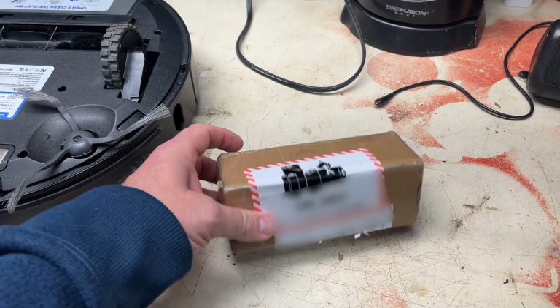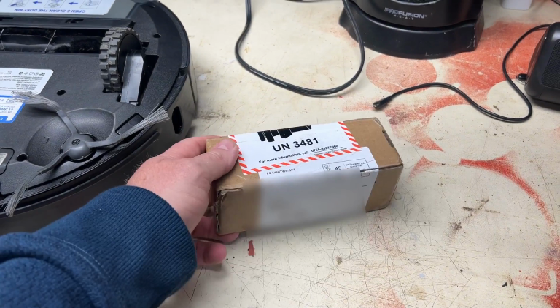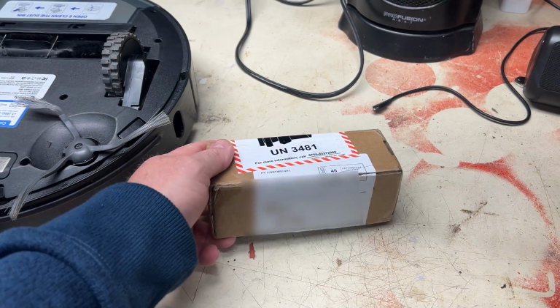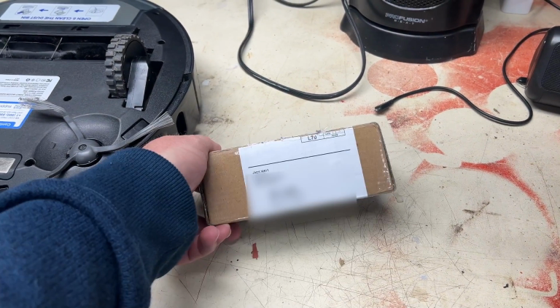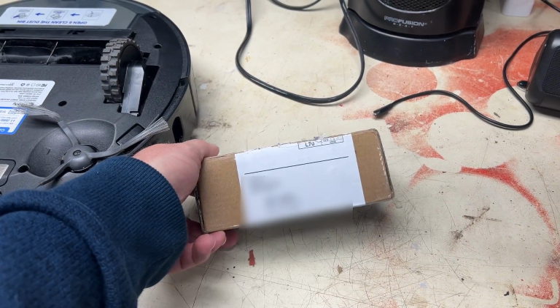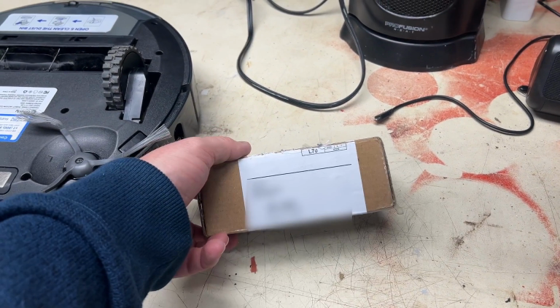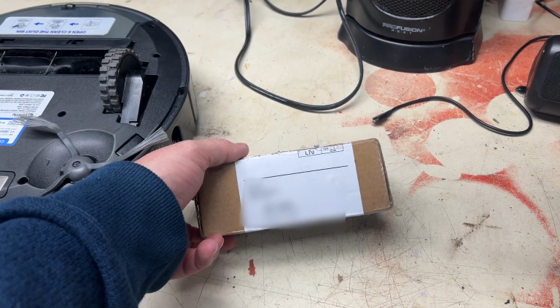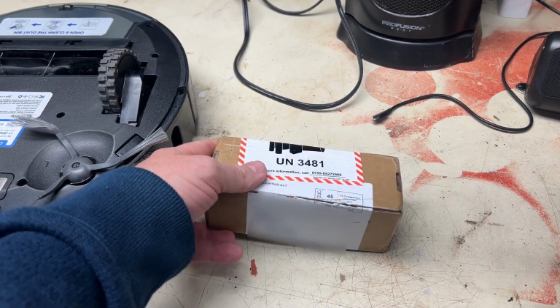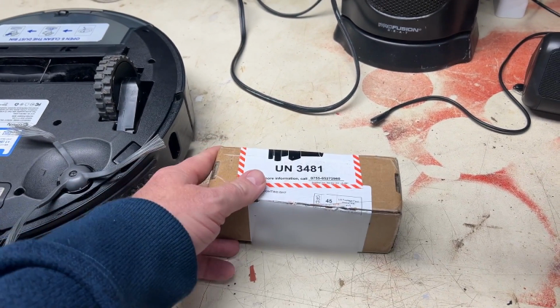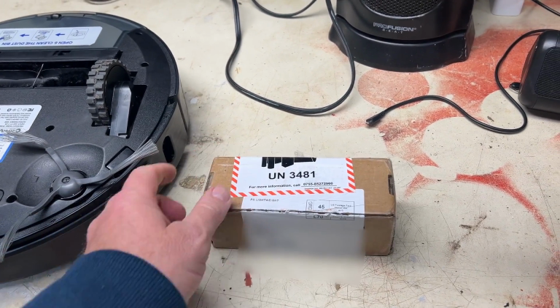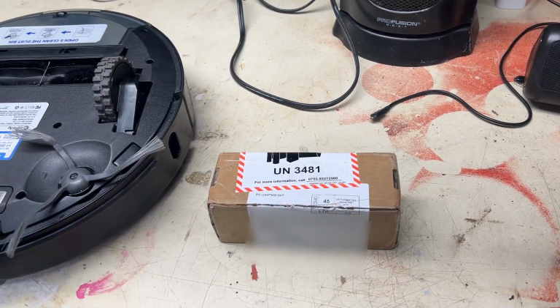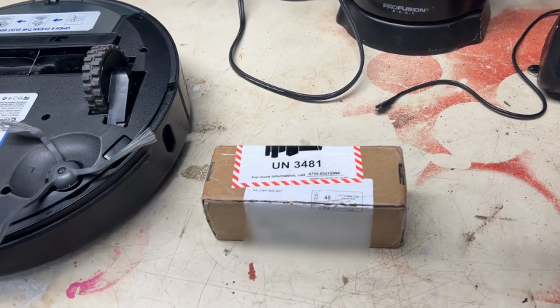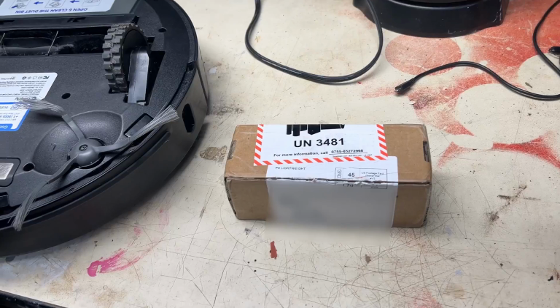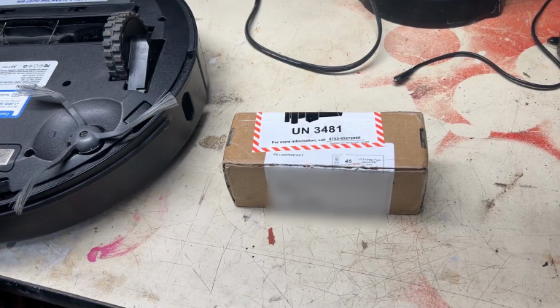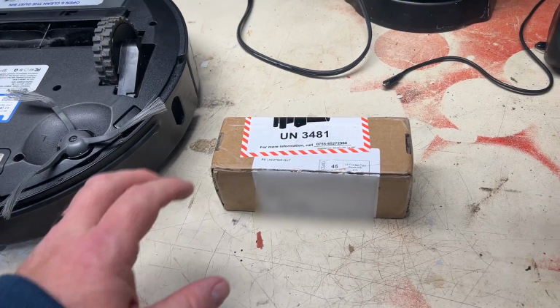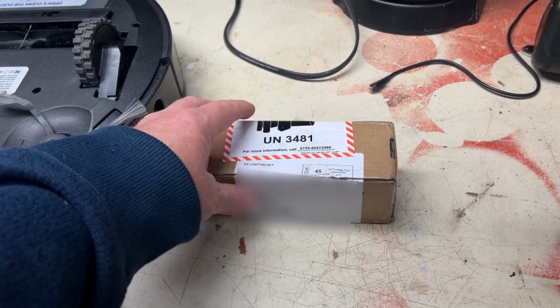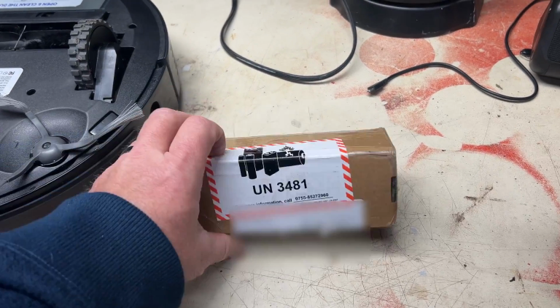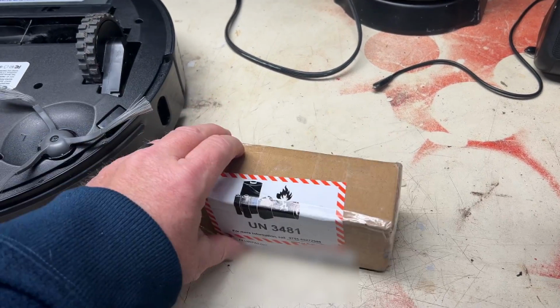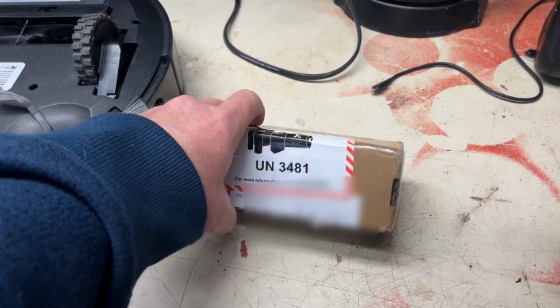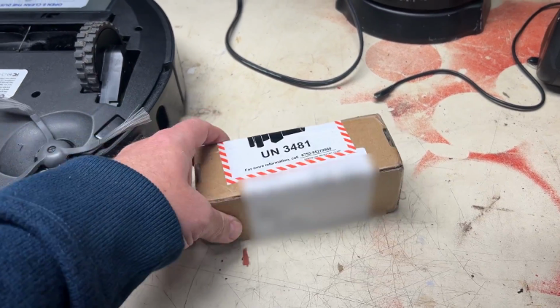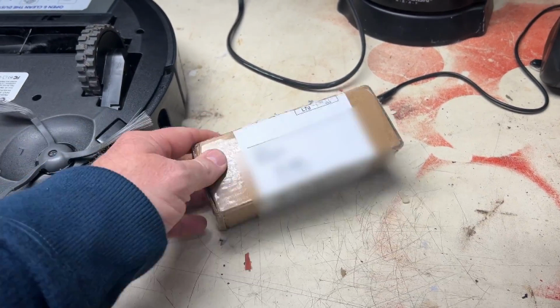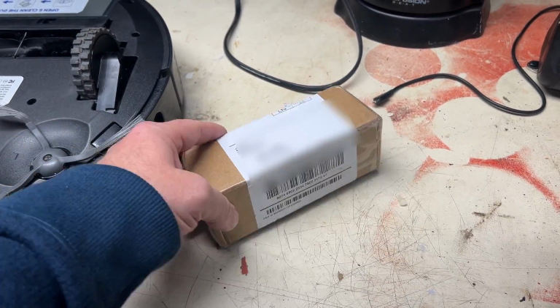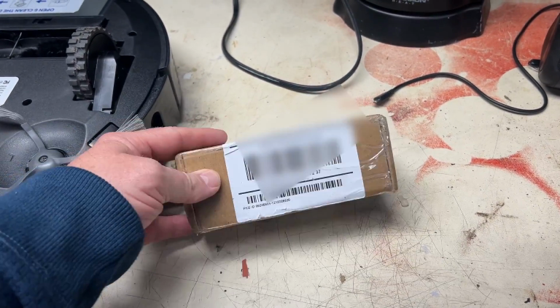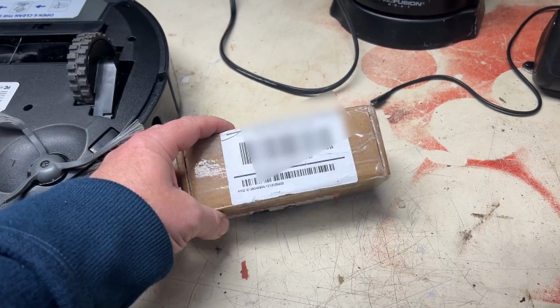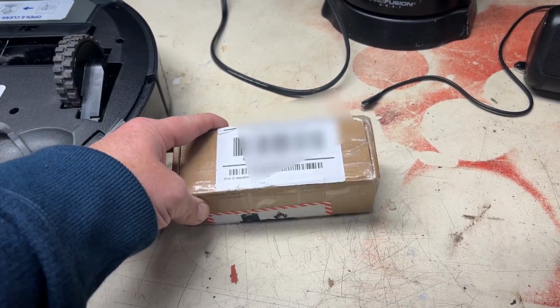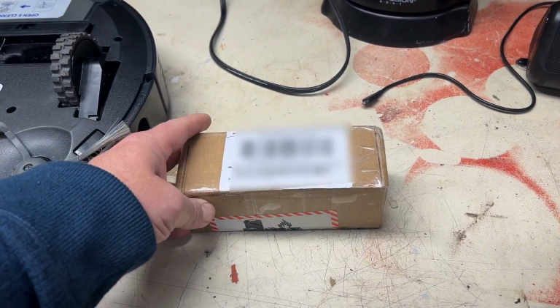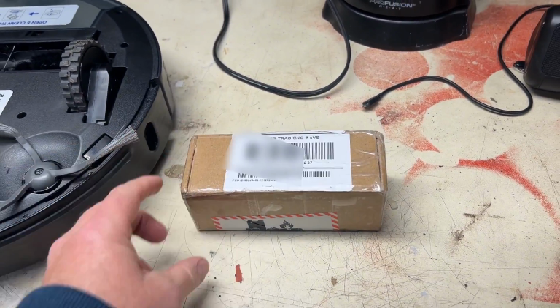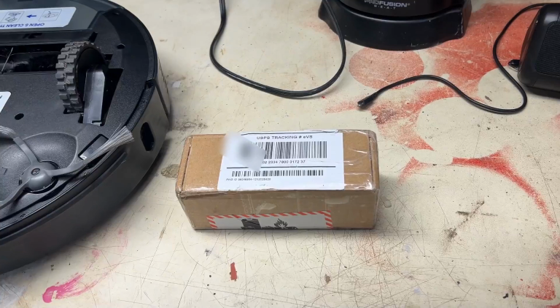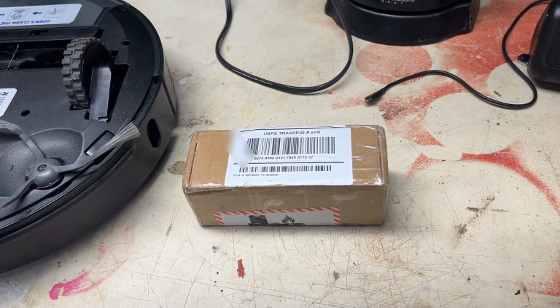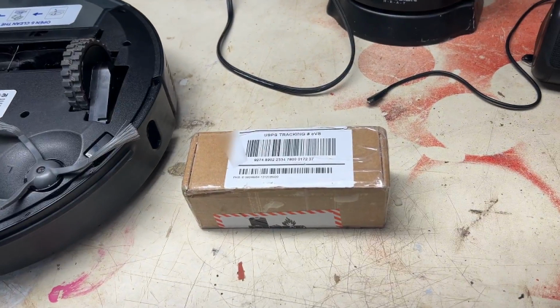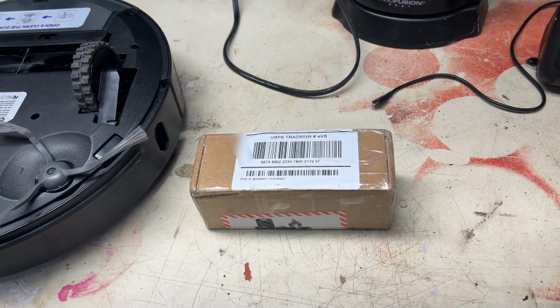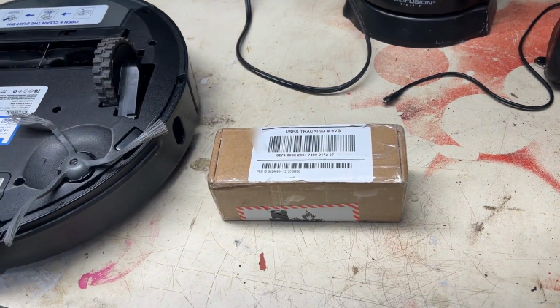This particular one is the one I ordered for mine and I'm pretty sure it came from China because it took forever to get it in — I think we waited like three weeks for it.